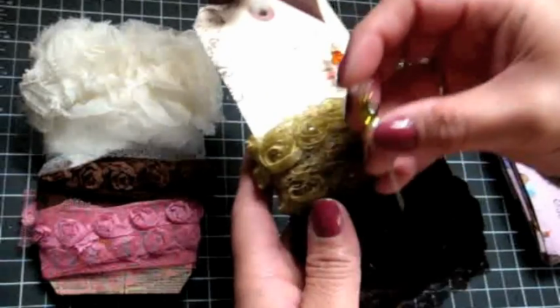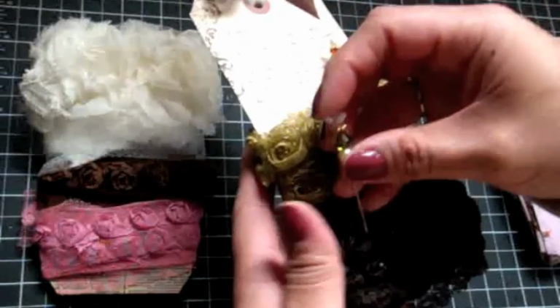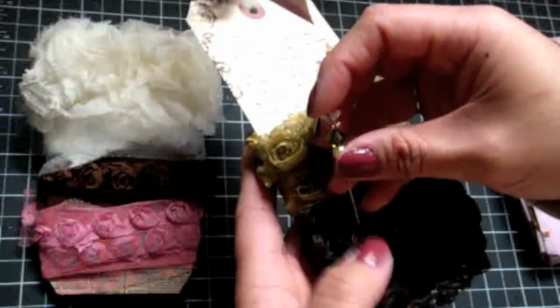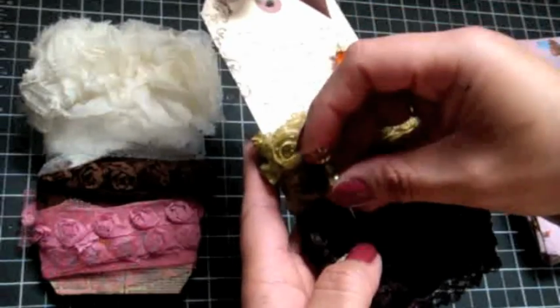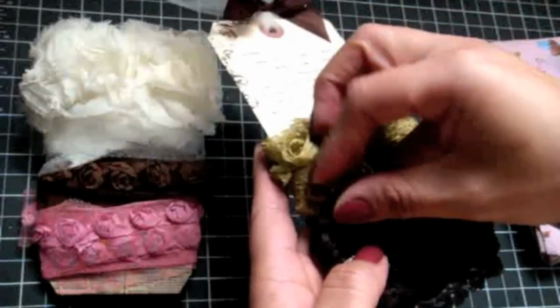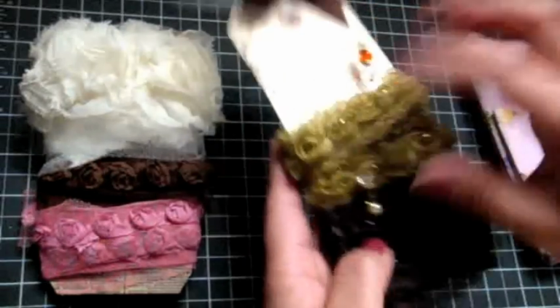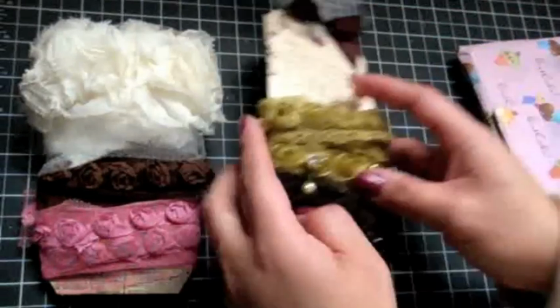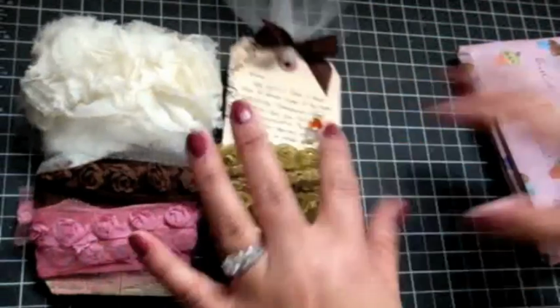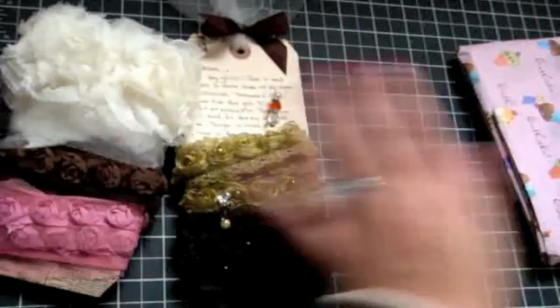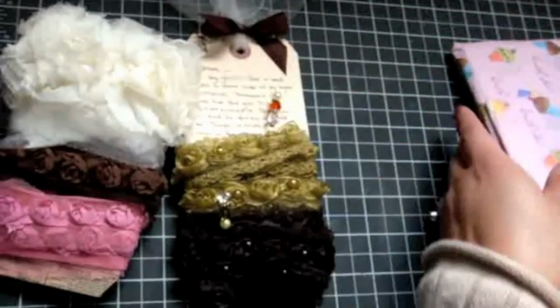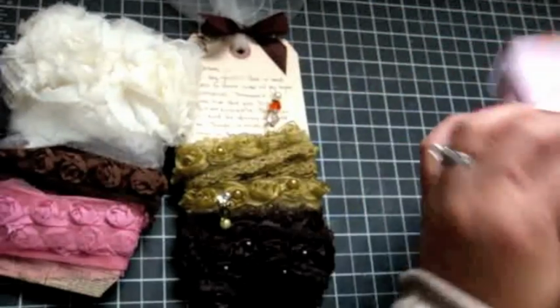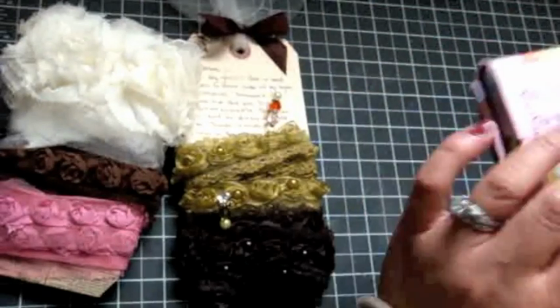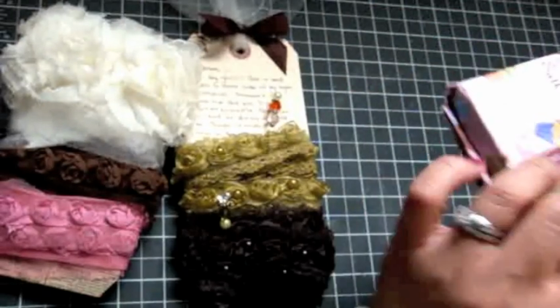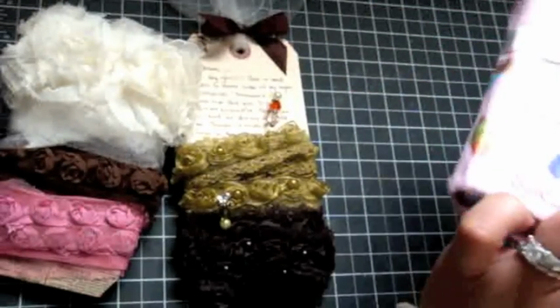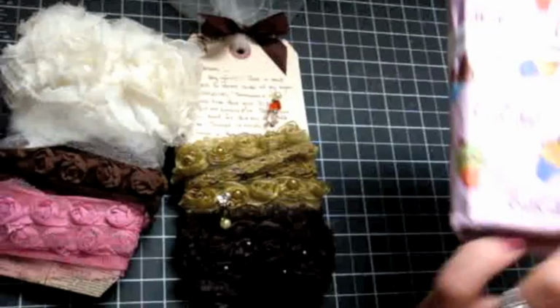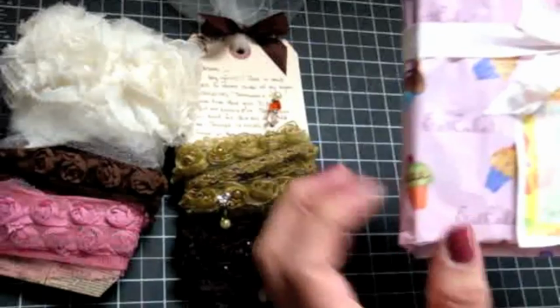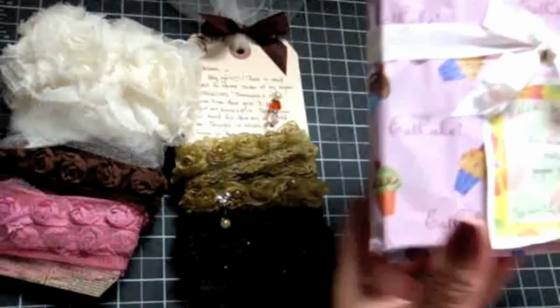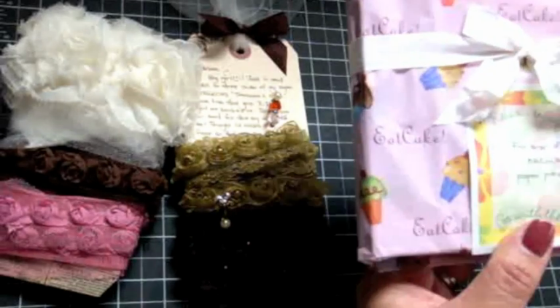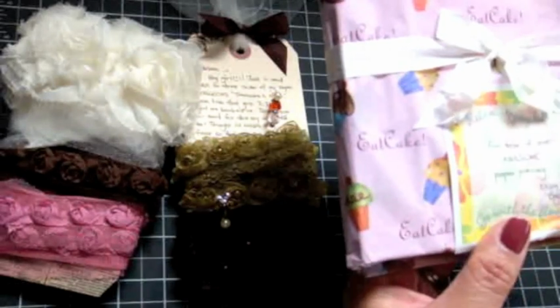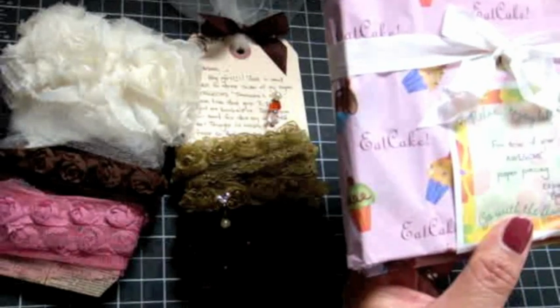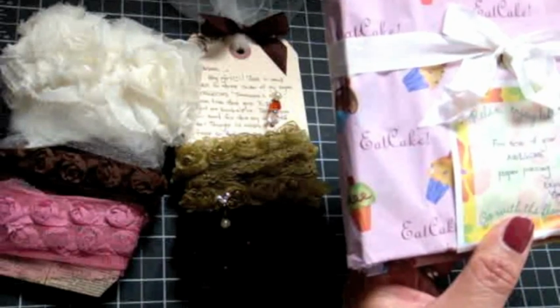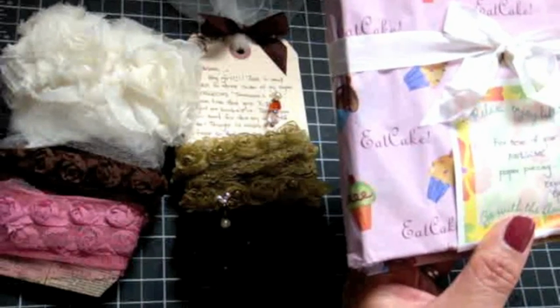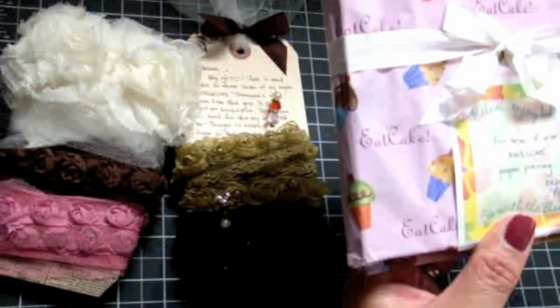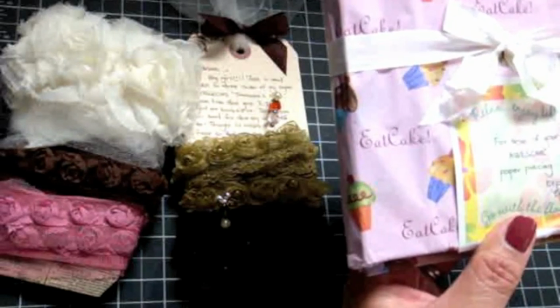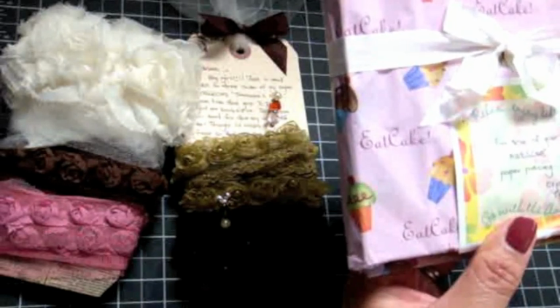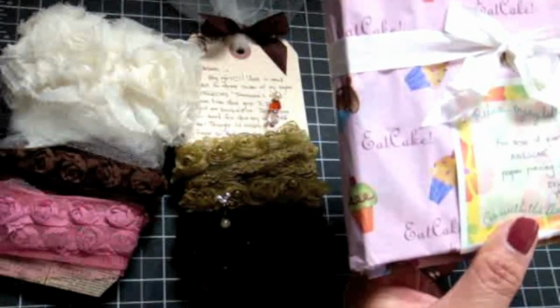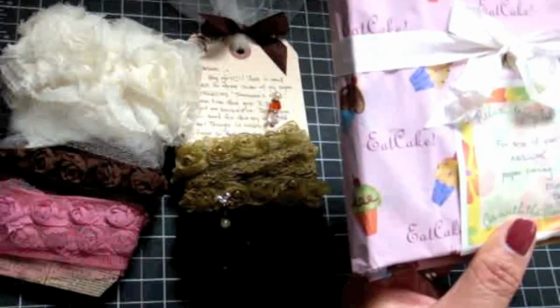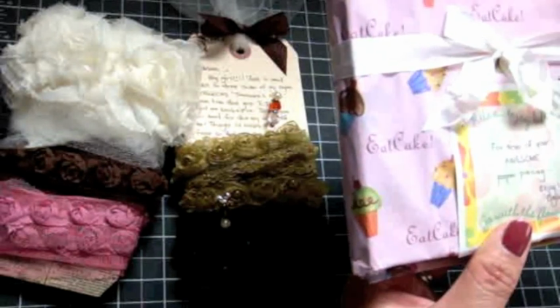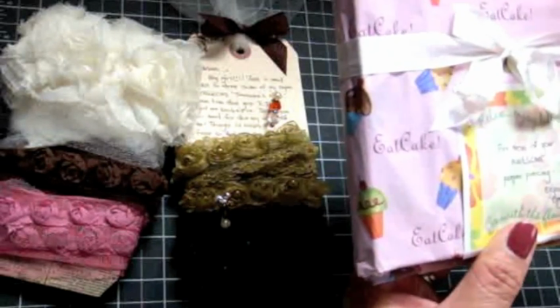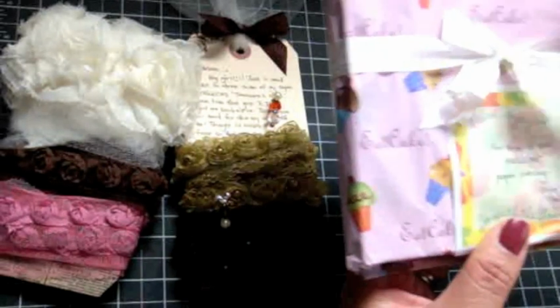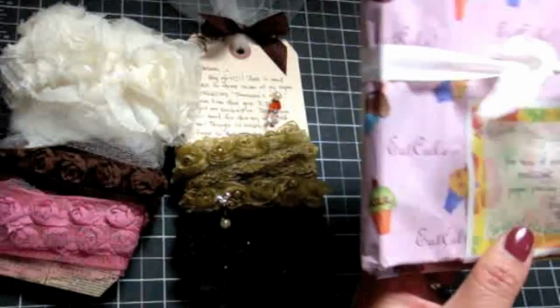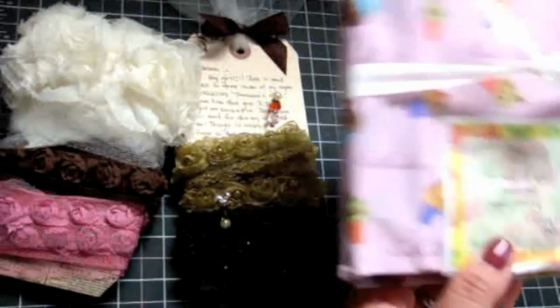And she put in the note: 'For more of your awesome paper piecing, enjoy — Dale.'